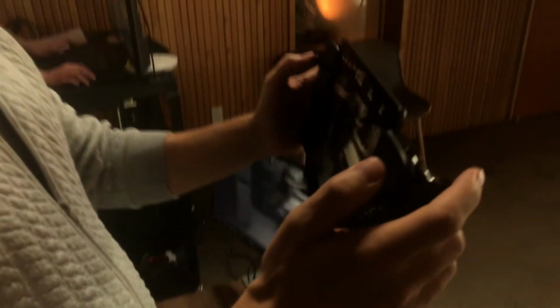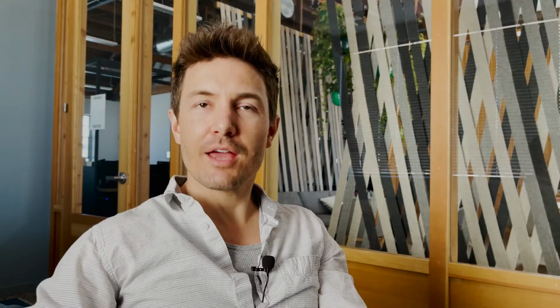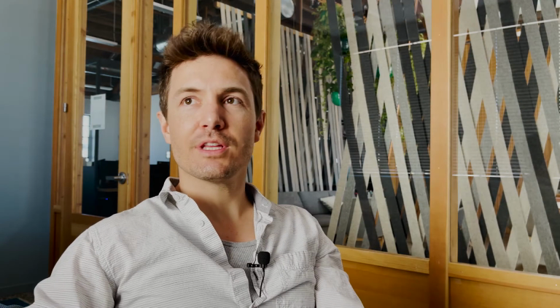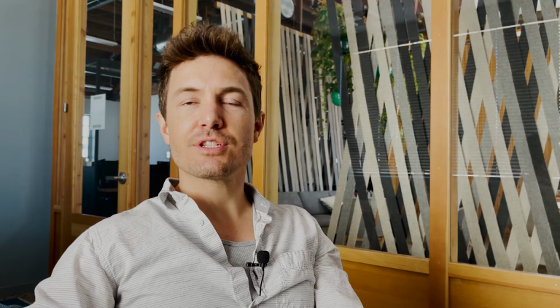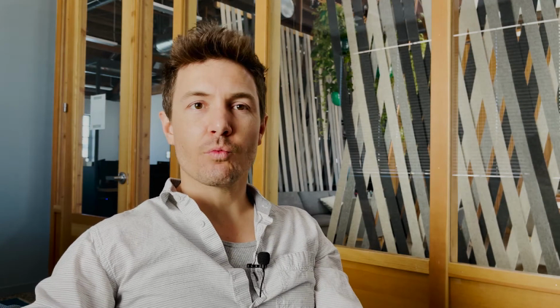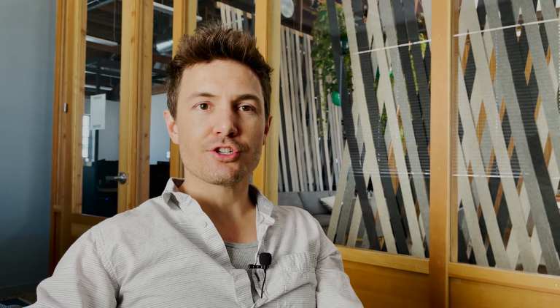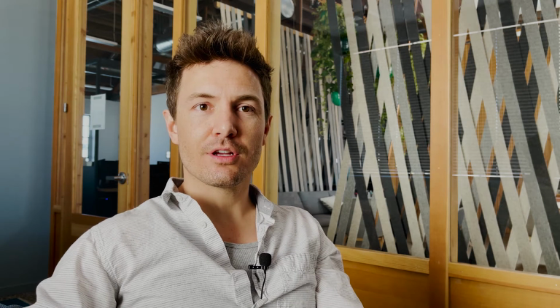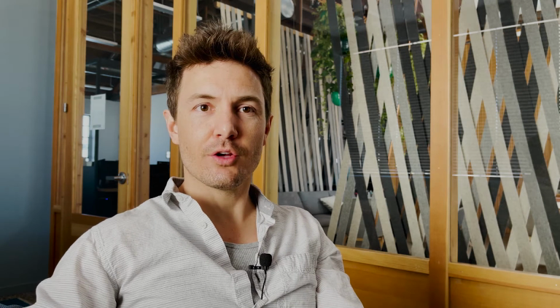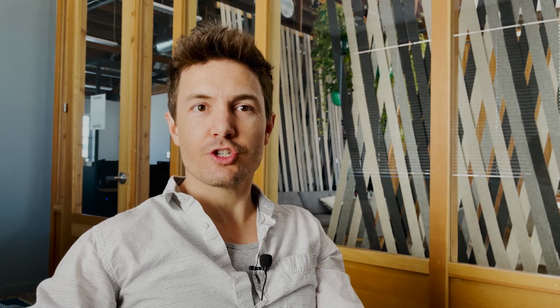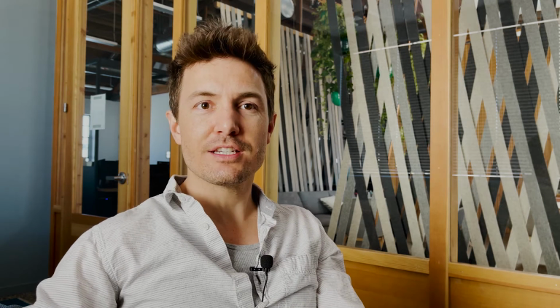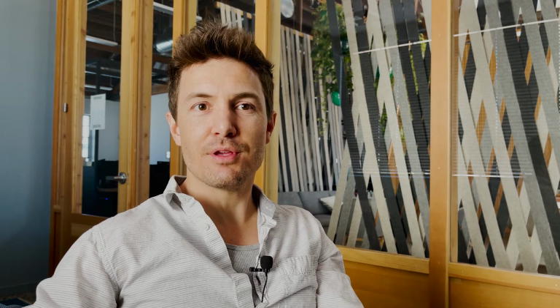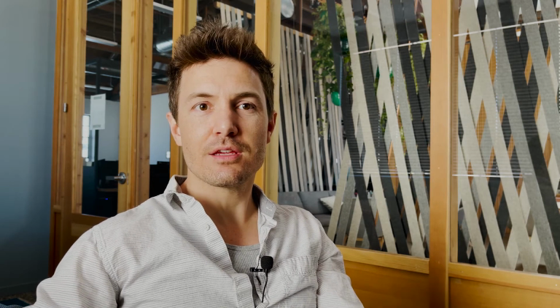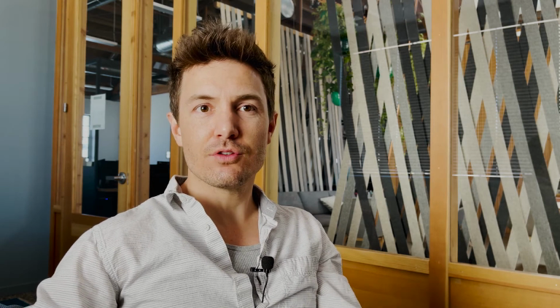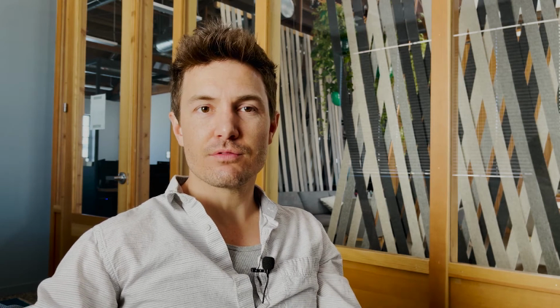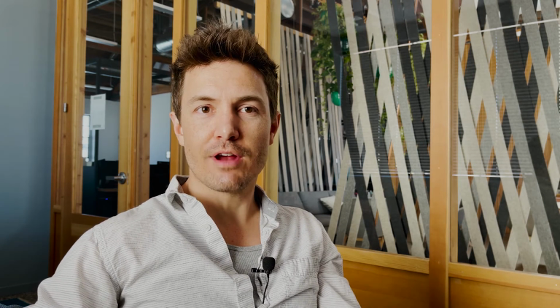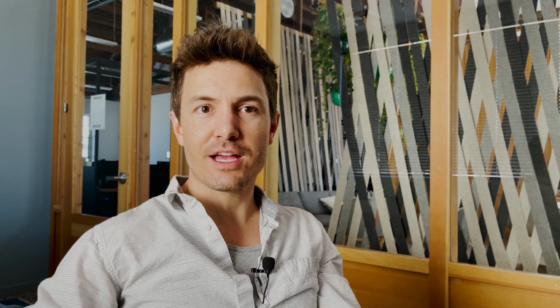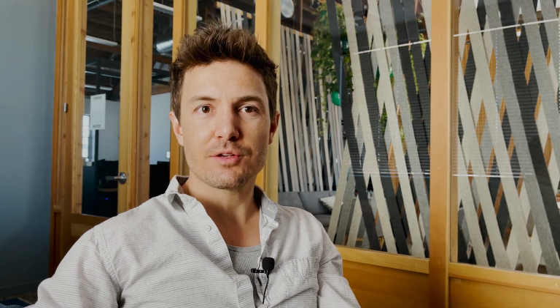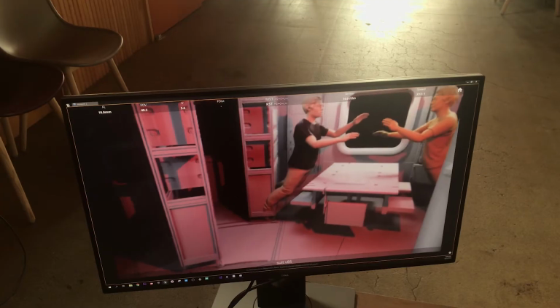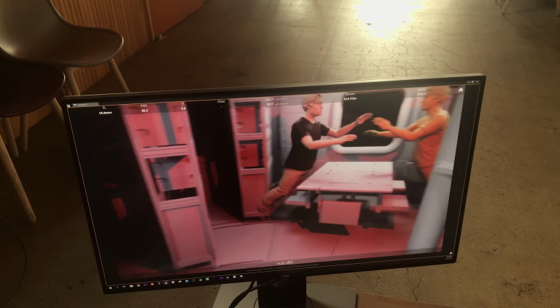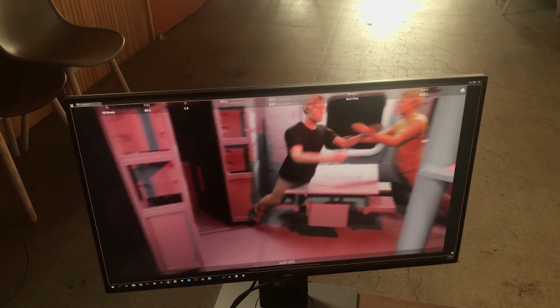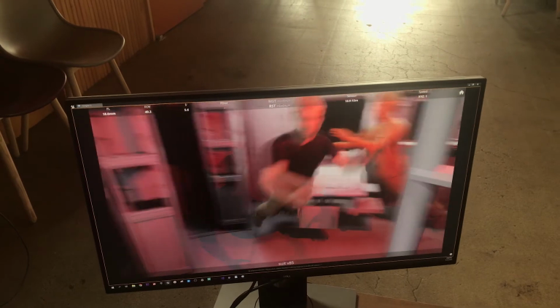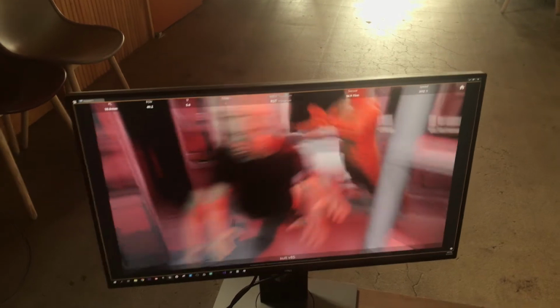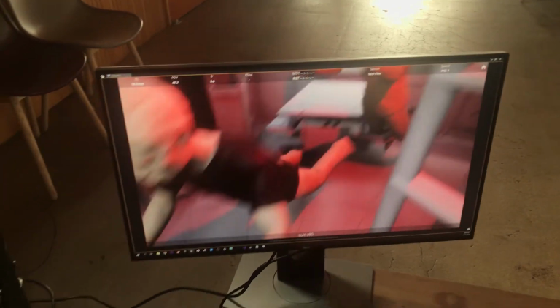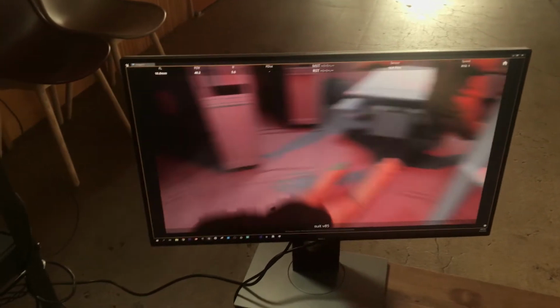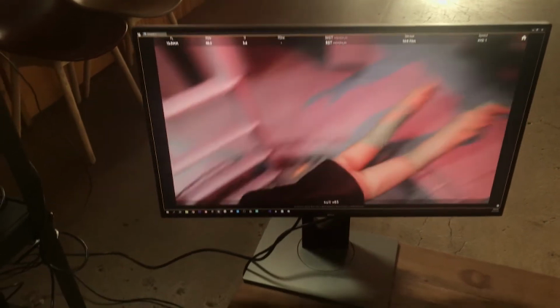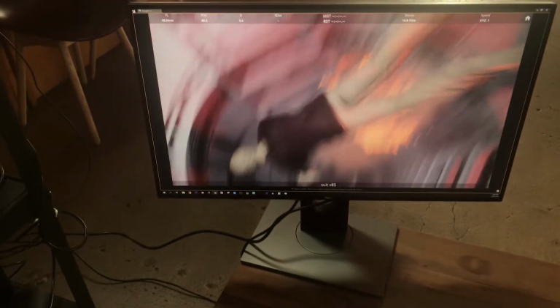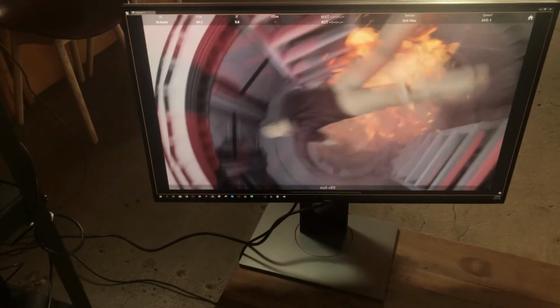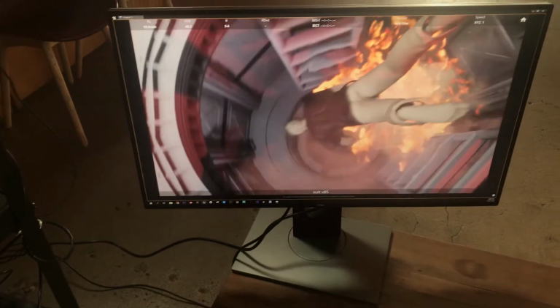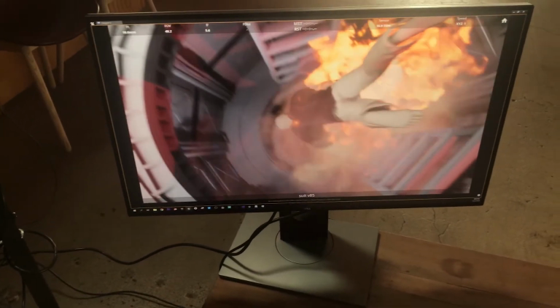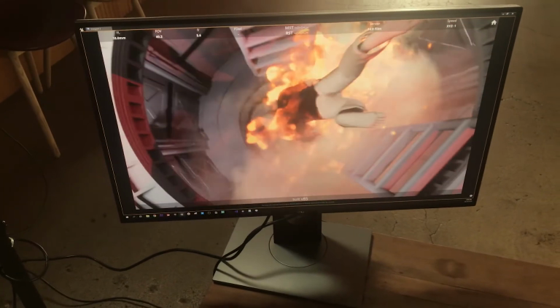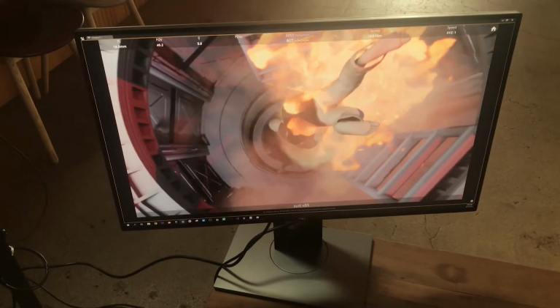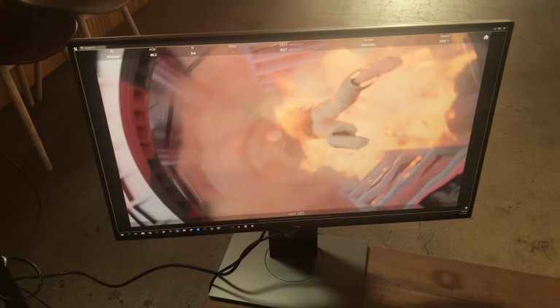It was really interesting to watch a trained DP use the Dragonfly system because it was really like watching someone who's a professional camera op use a camera.